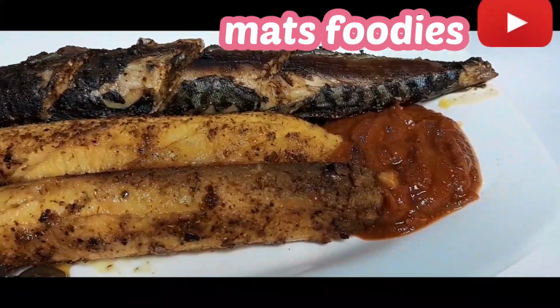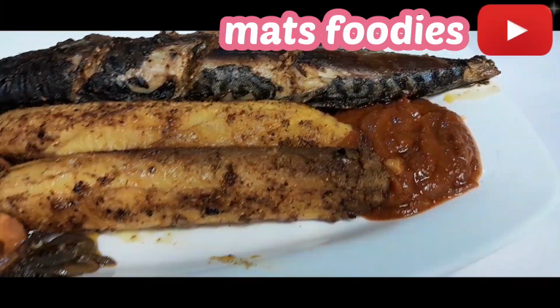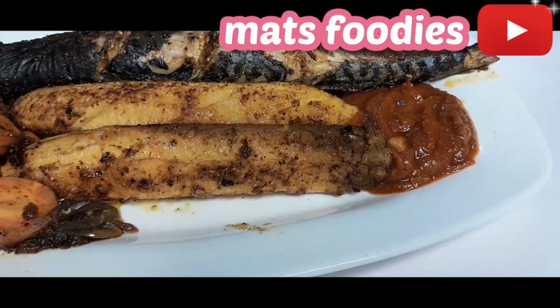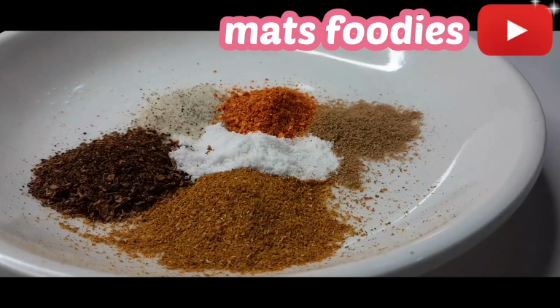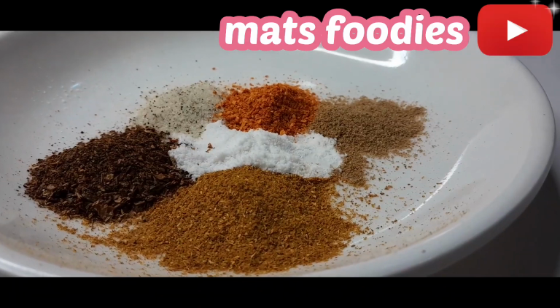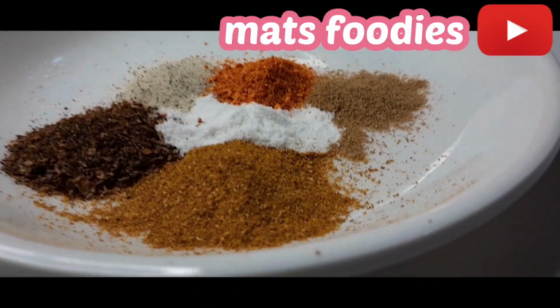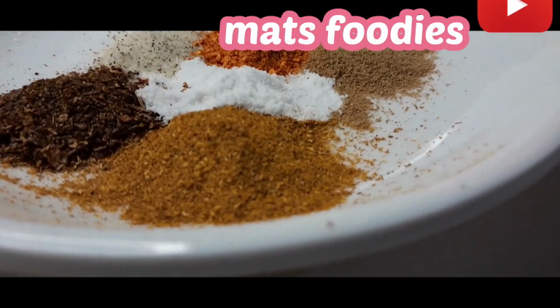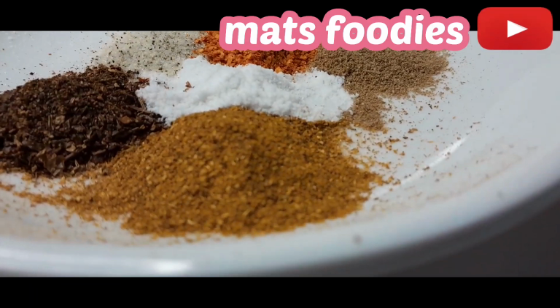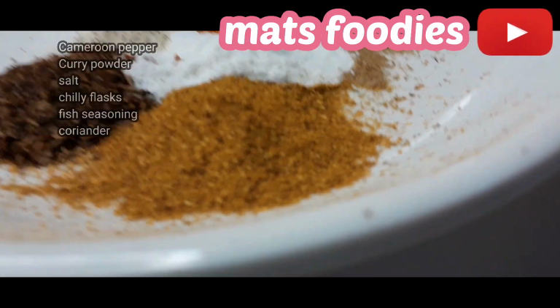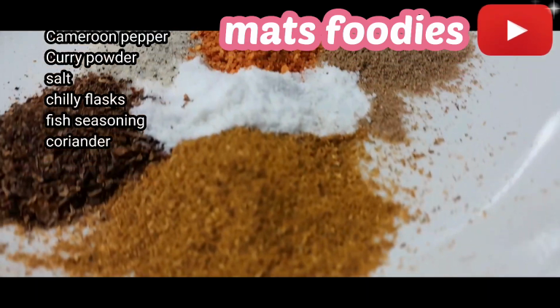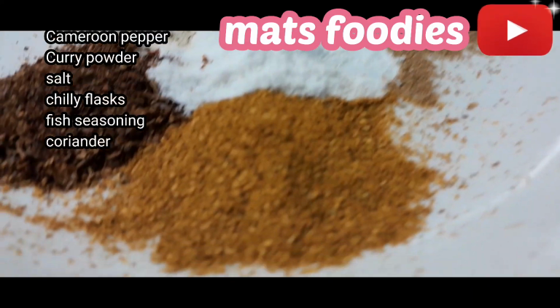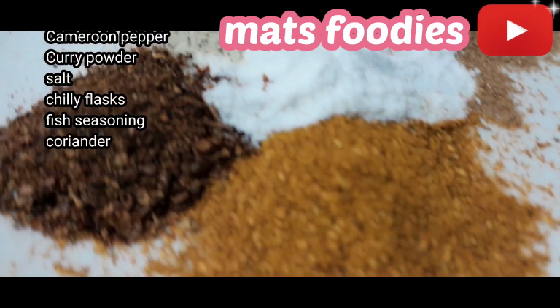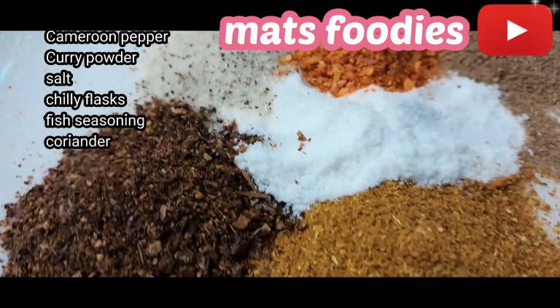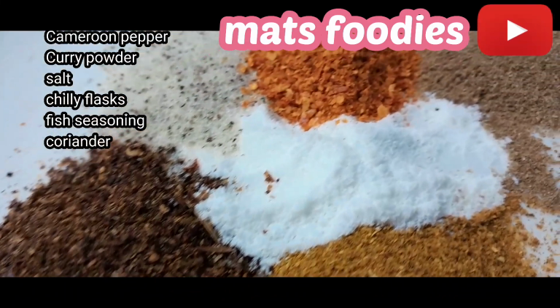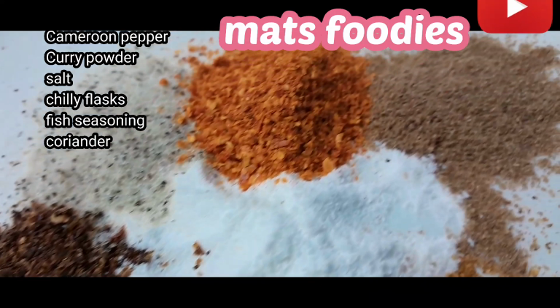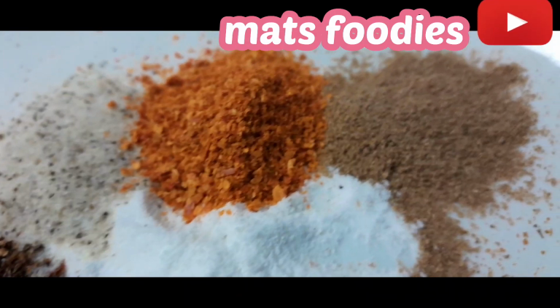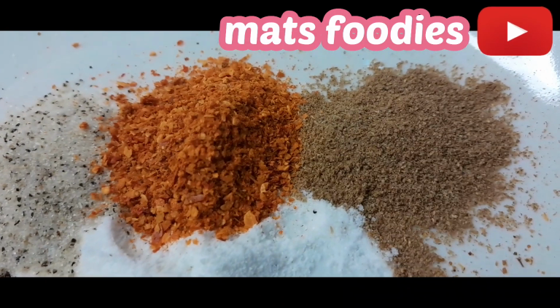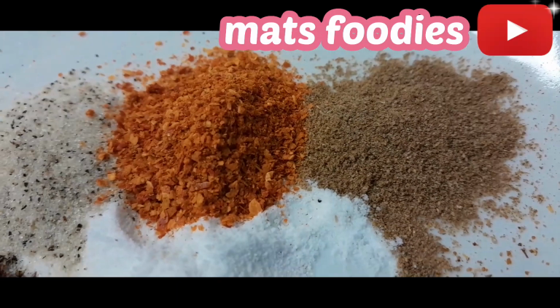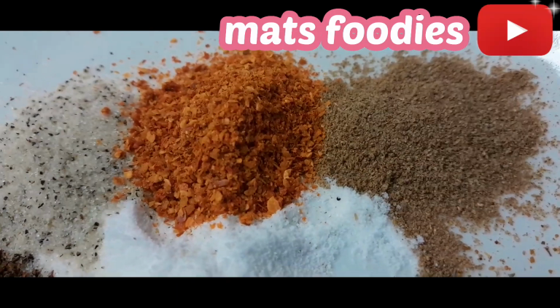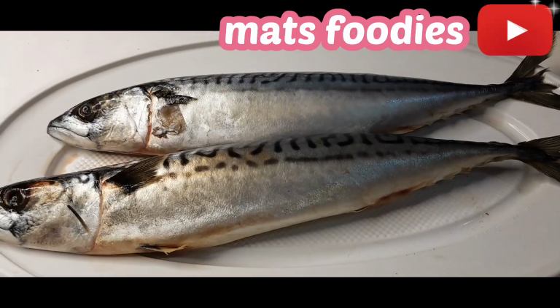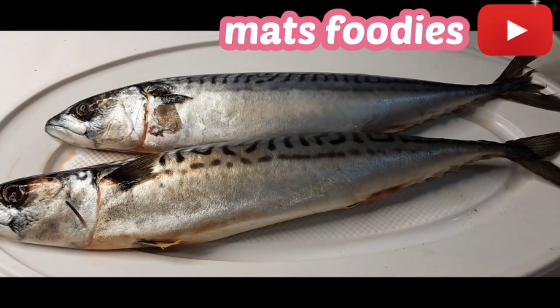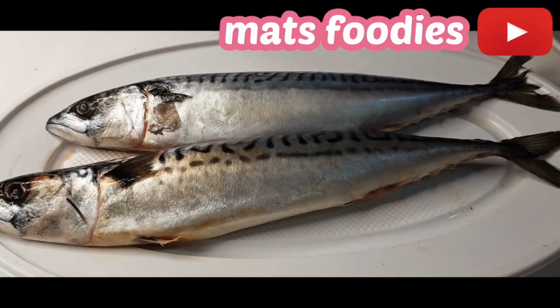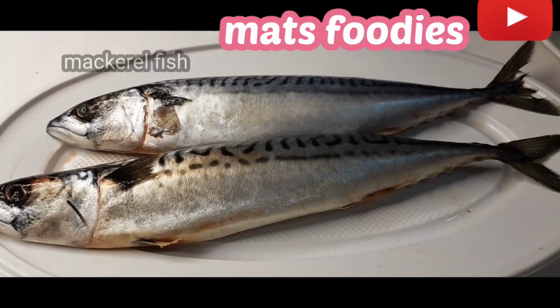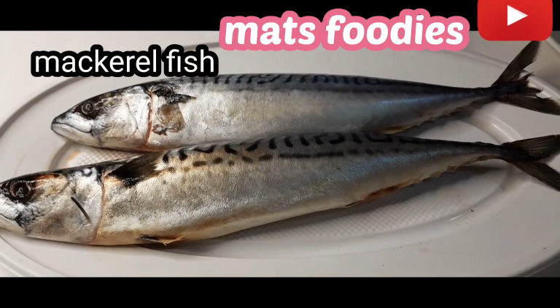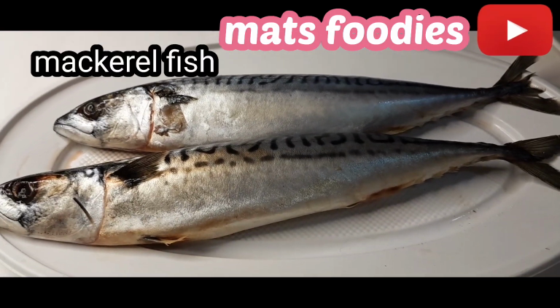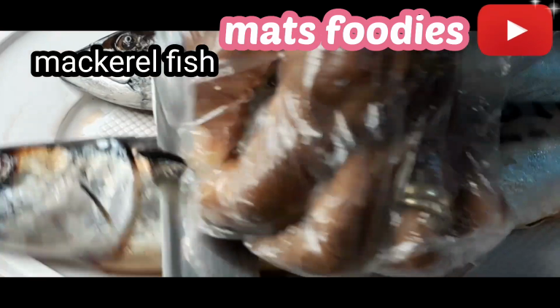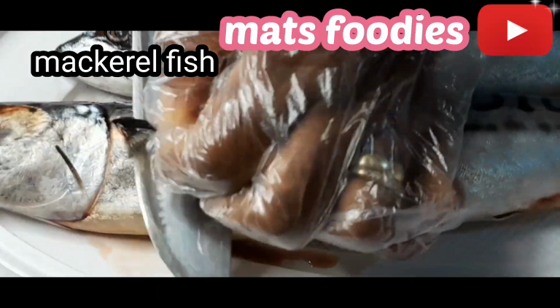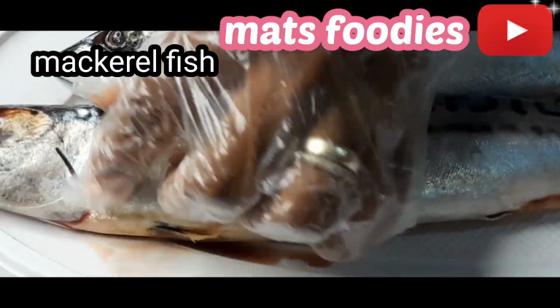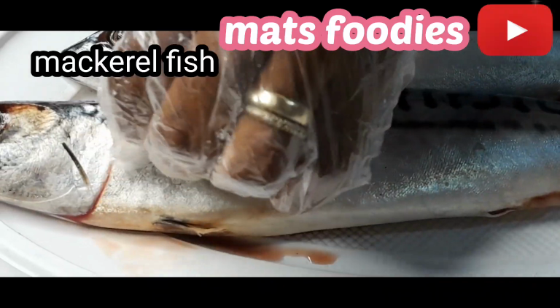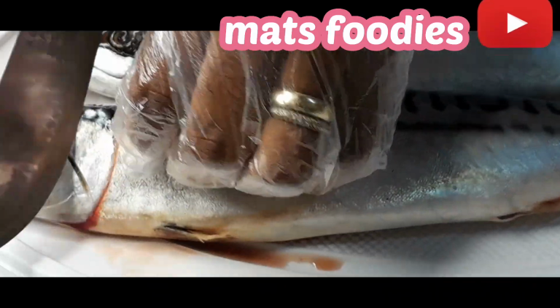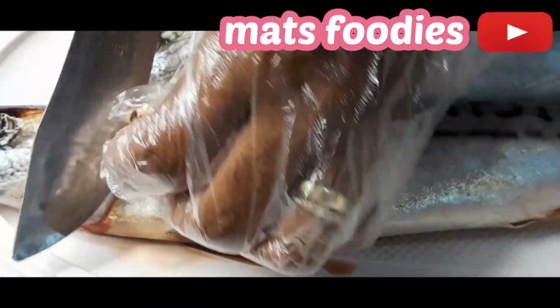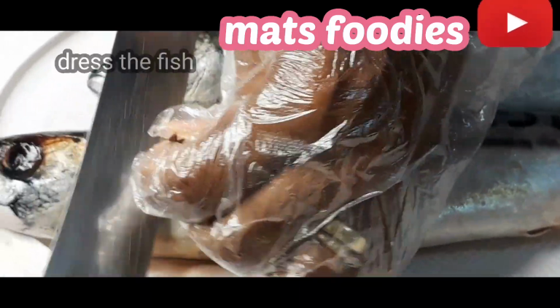Let's go ahead into the preparation of the roasted fish. Here I have some spices: I have curry powder, salt, Cameroon pepper, coriander, chili flakes, and the rest.